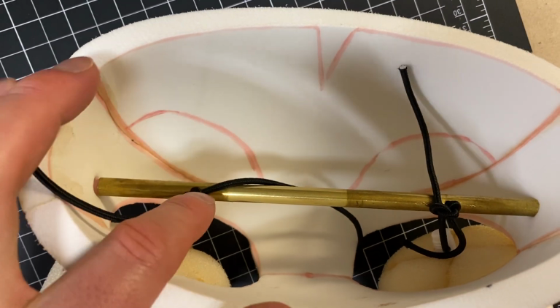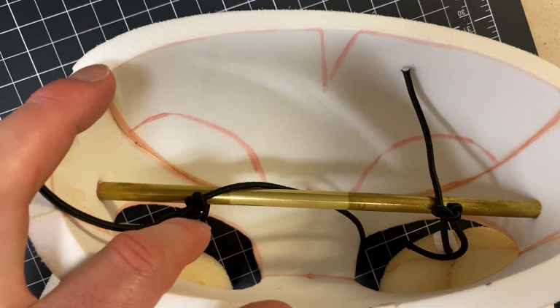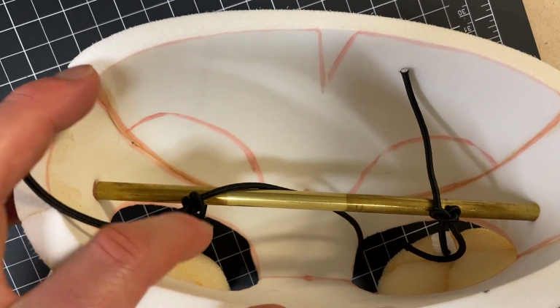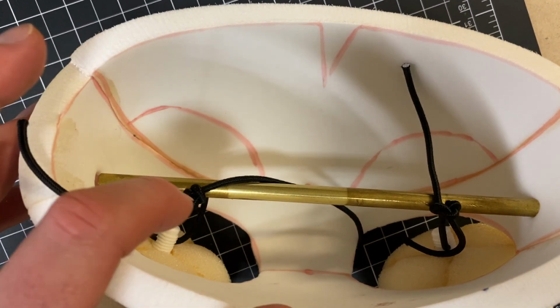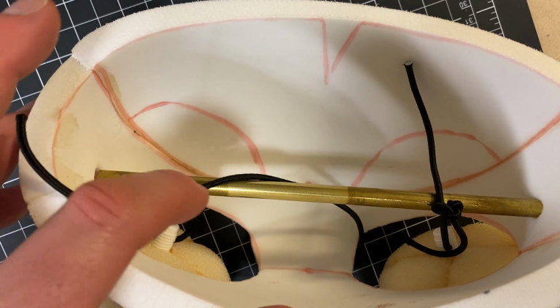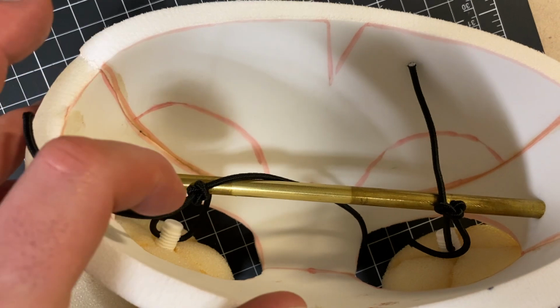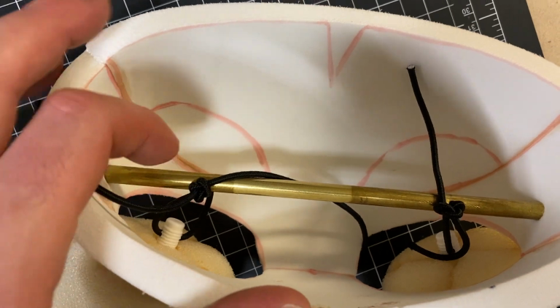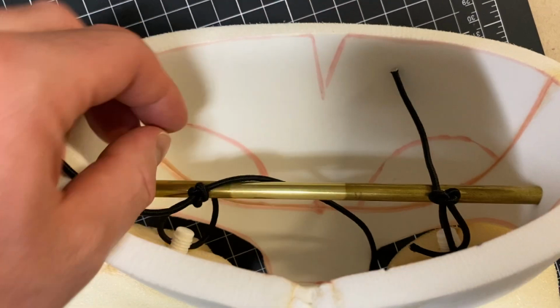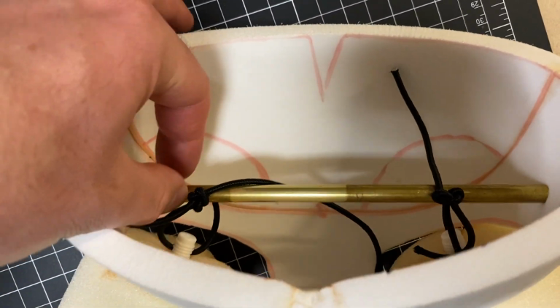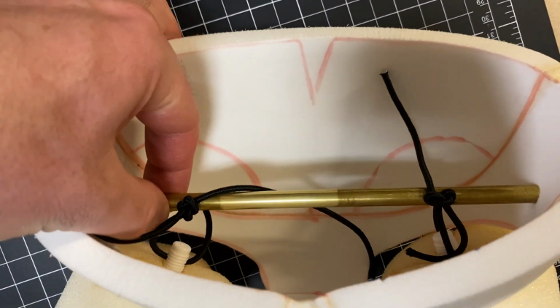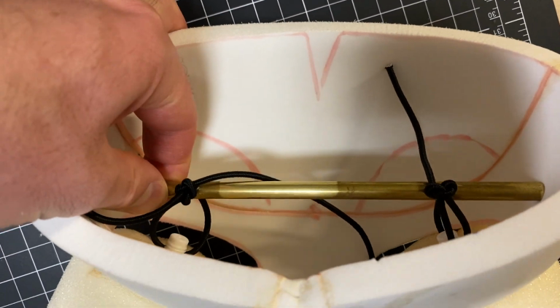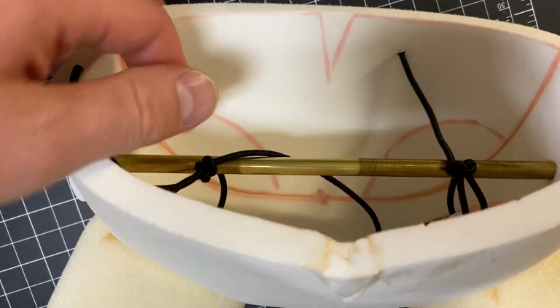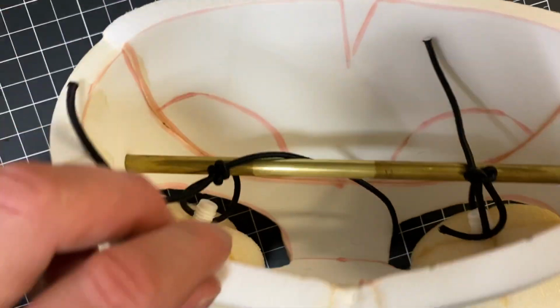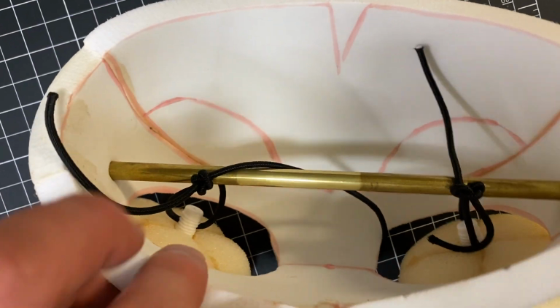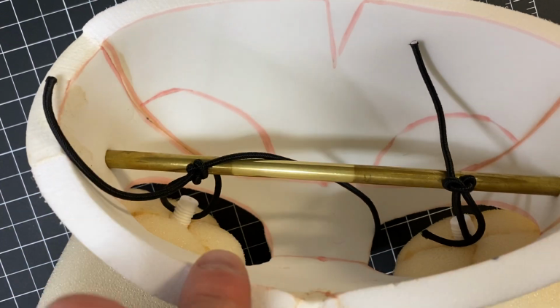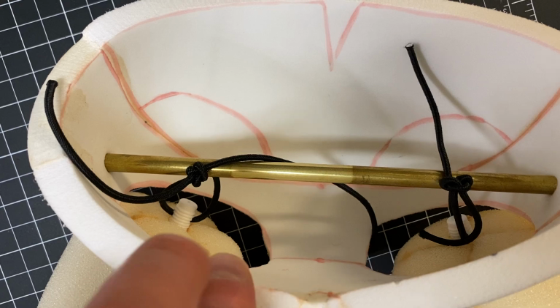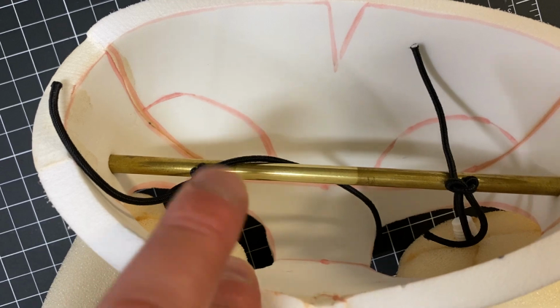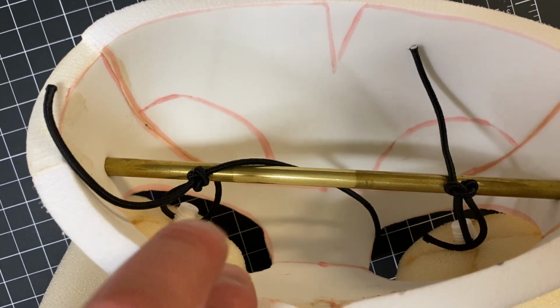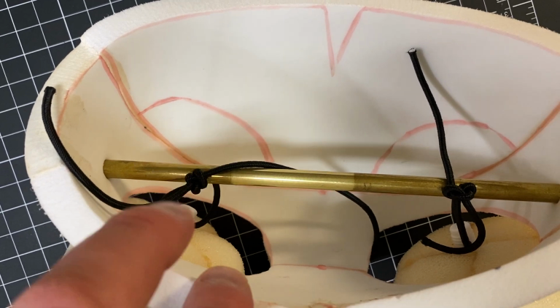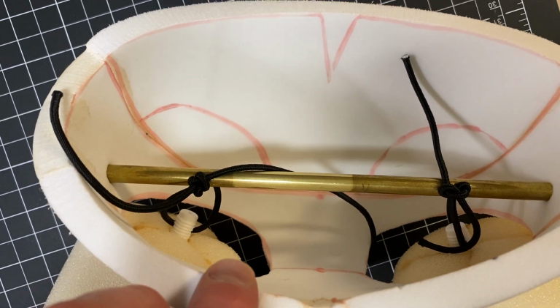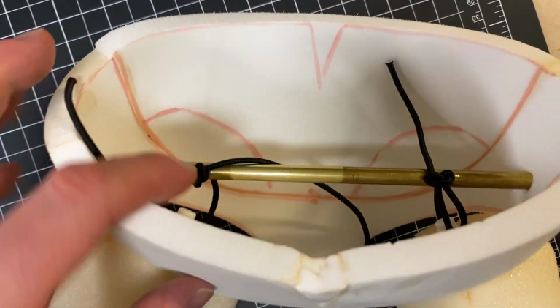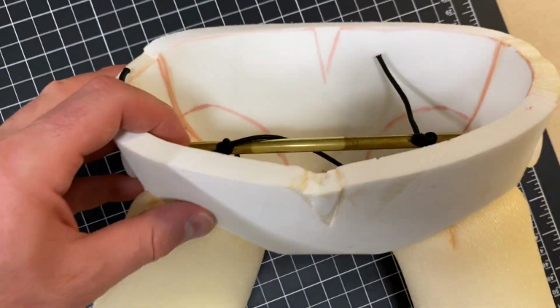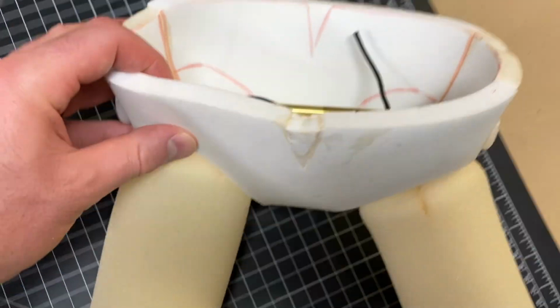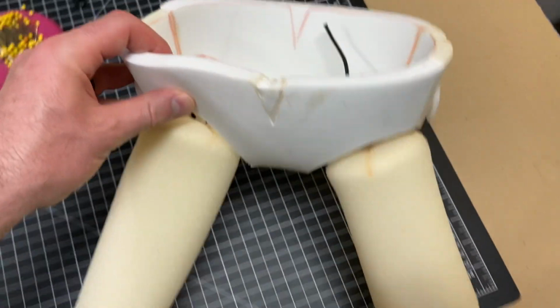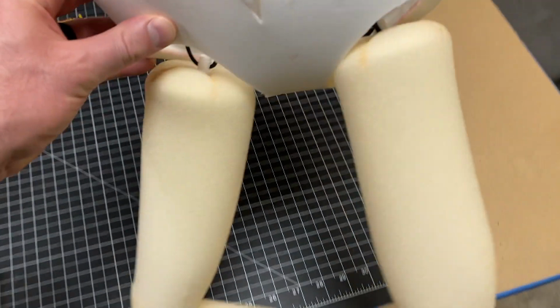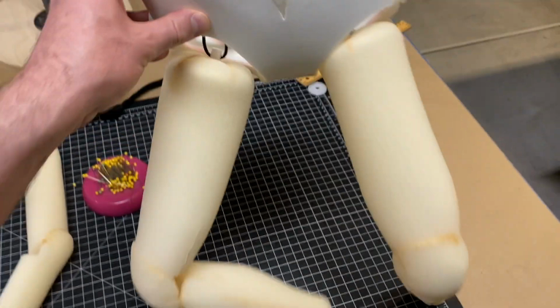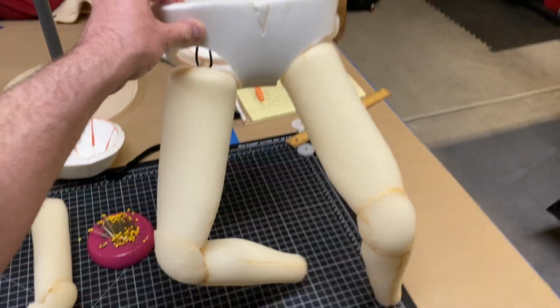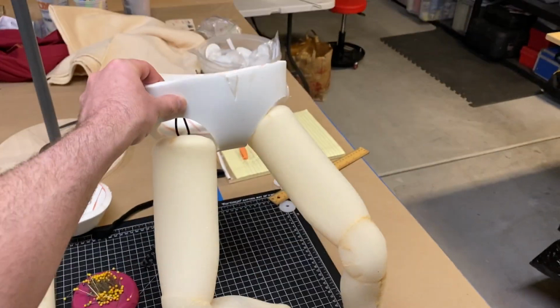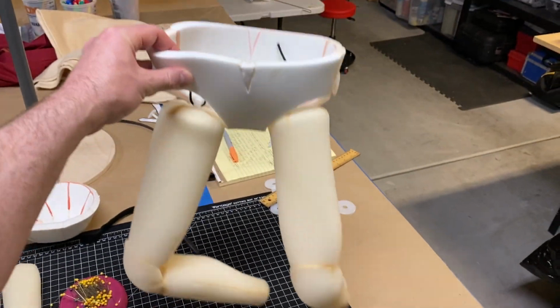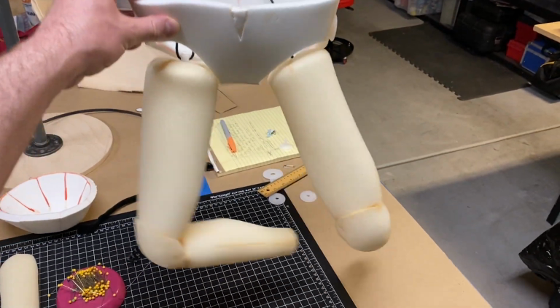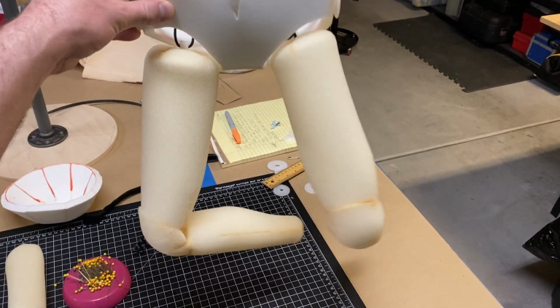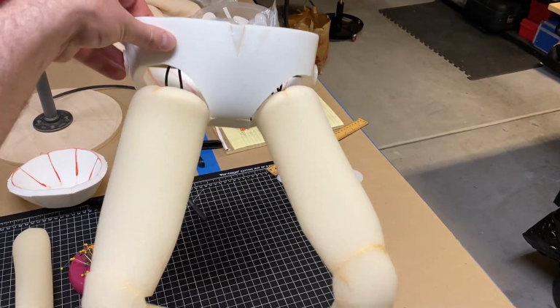Then what I did is I drilled yet another hole down through the brass stock so that the elastic could be tied in a circular motion. And that allows this to have some movement, some stretch.